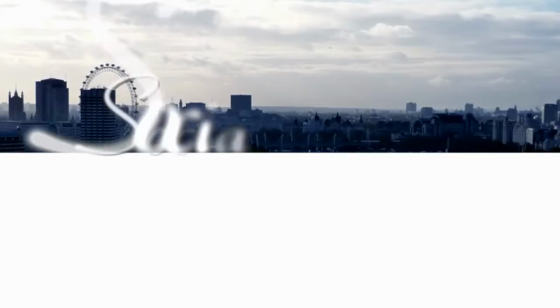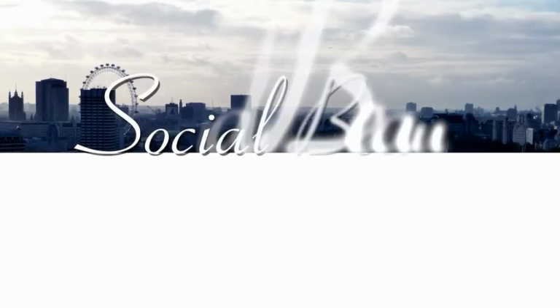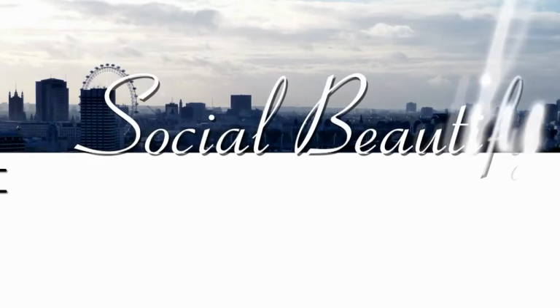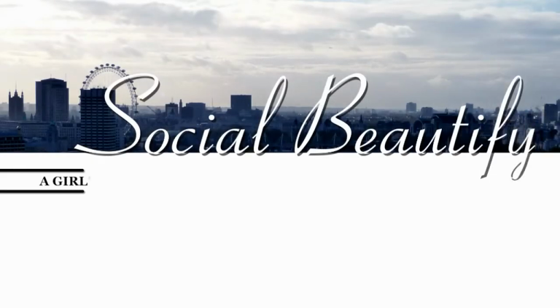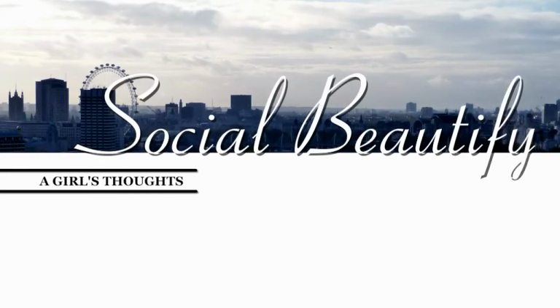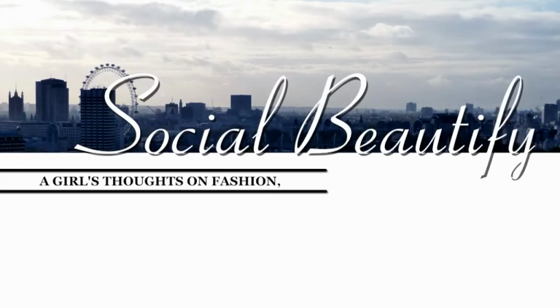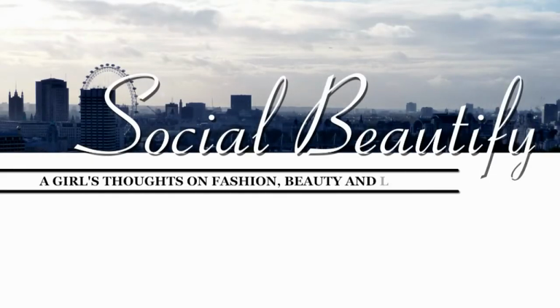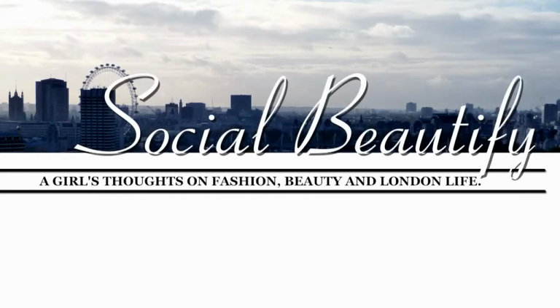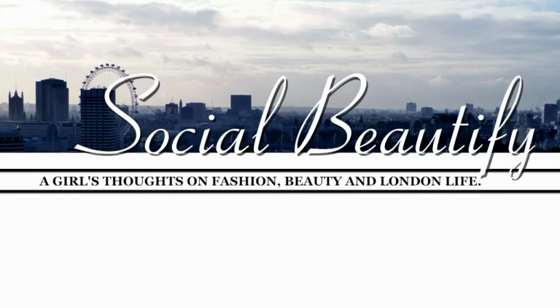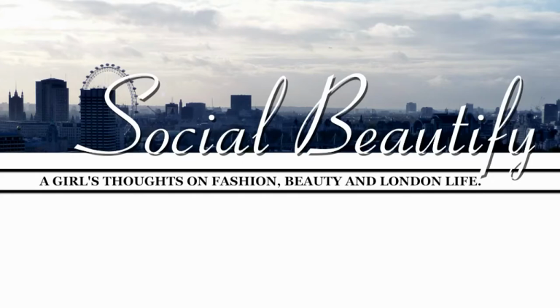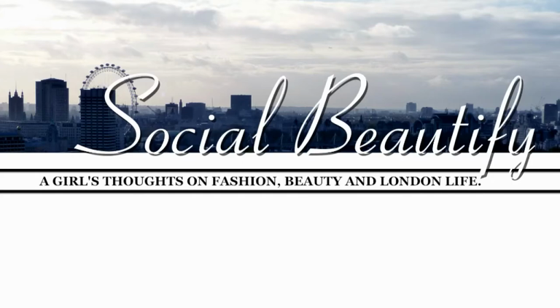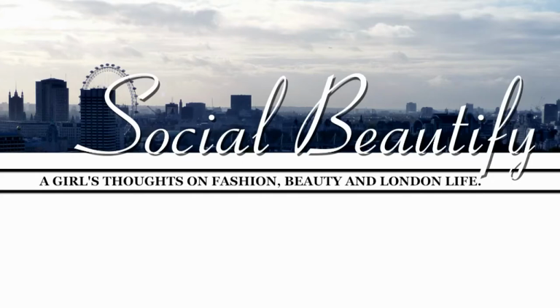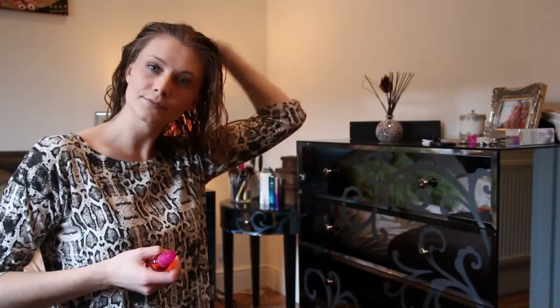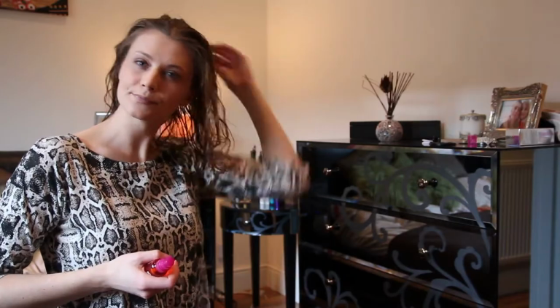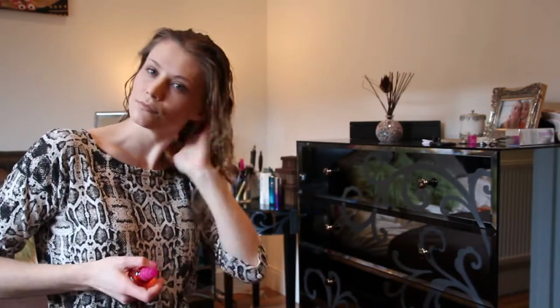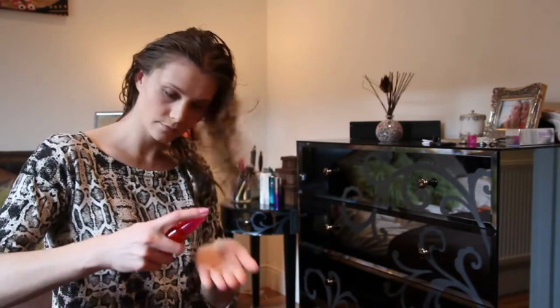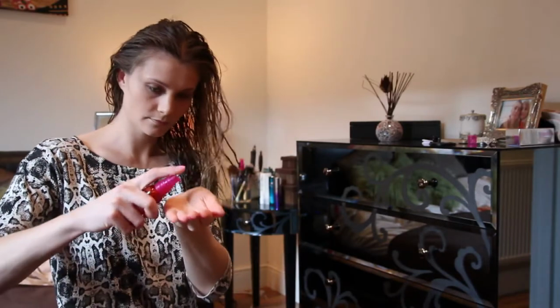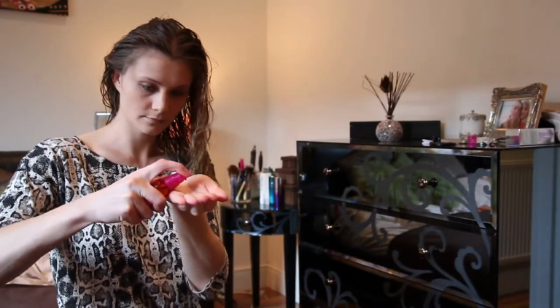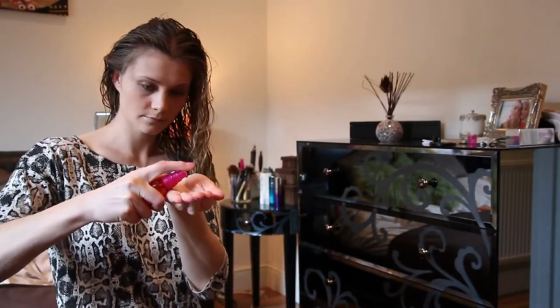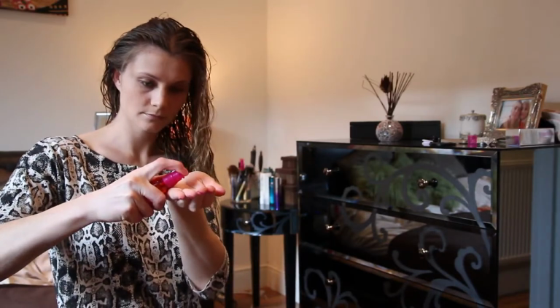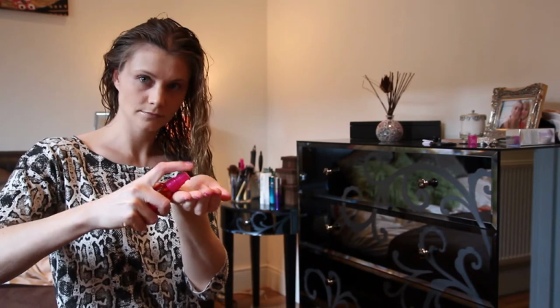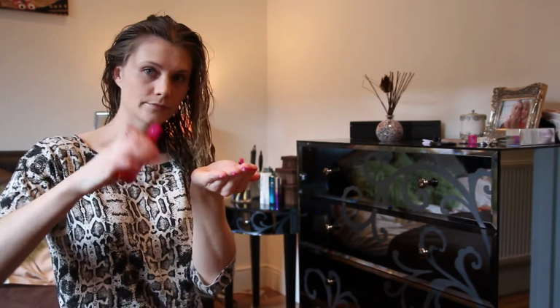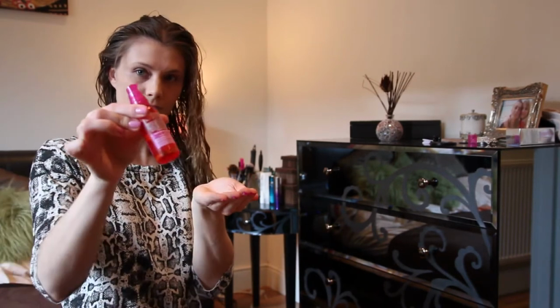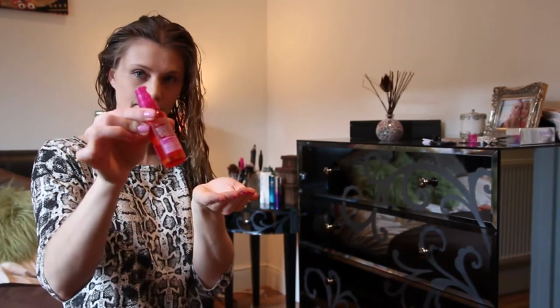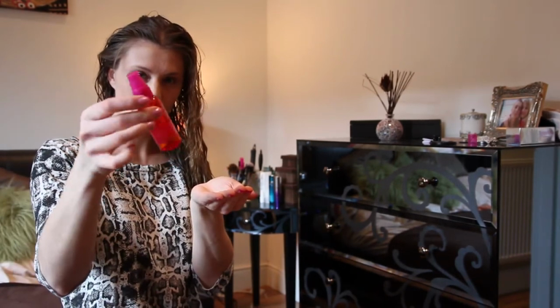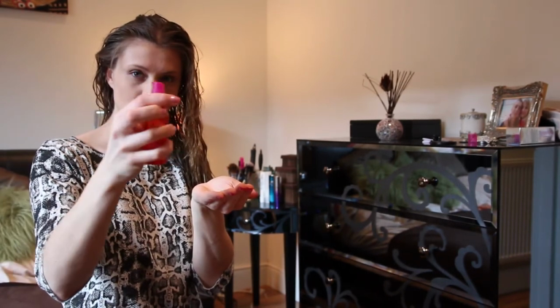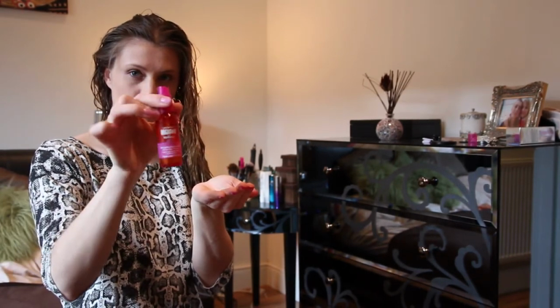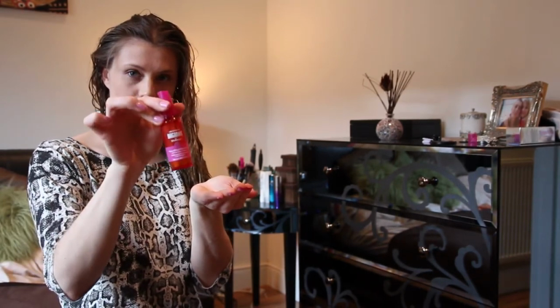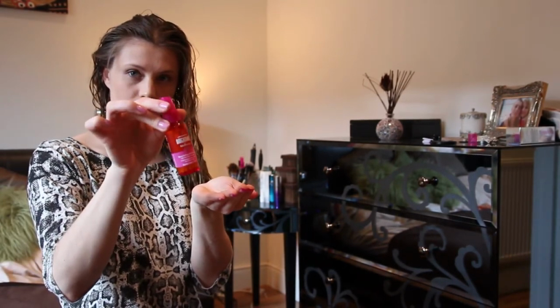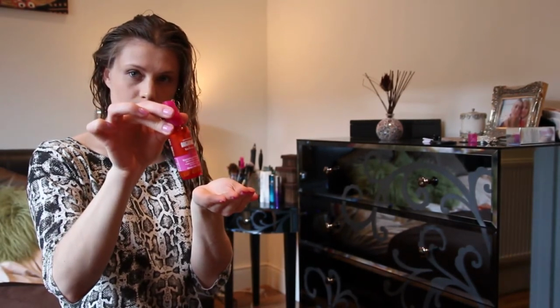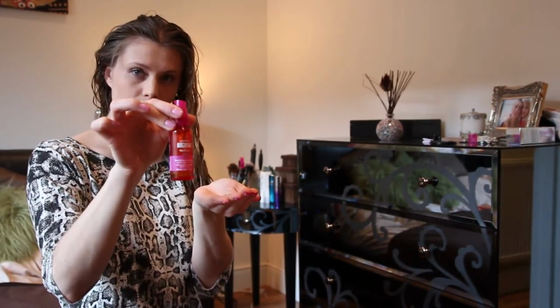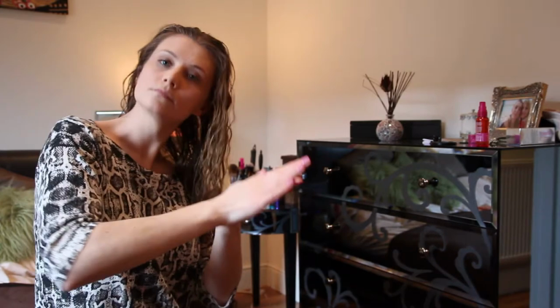Hello everyone and welcome to the video where I finally got round to review the Big Hair from Babyliss. I'm just going to show you how I use it so you've got a better idea of how easy it is to use.